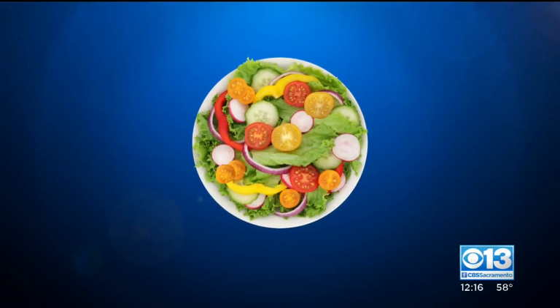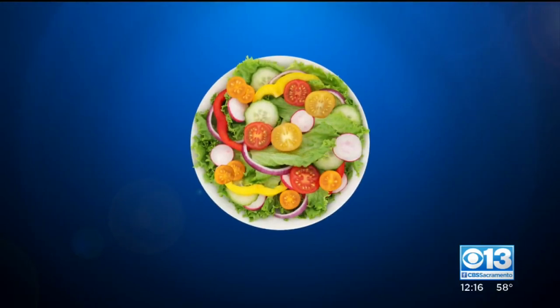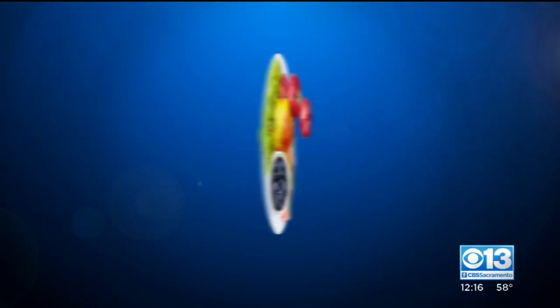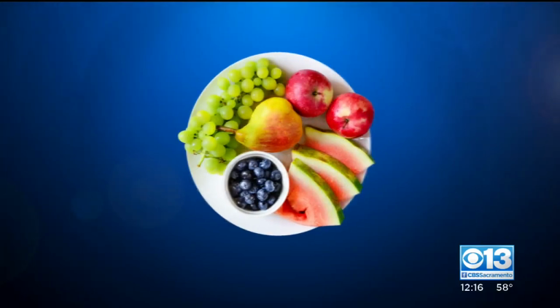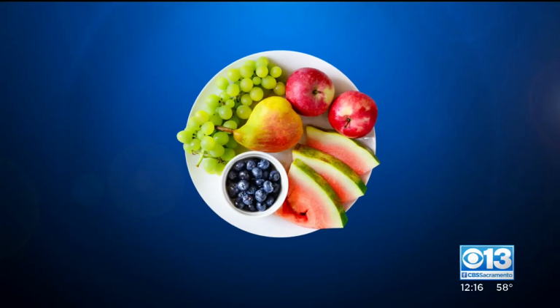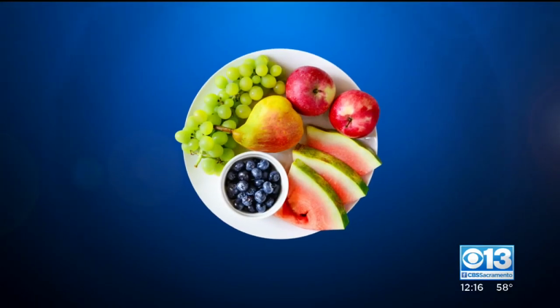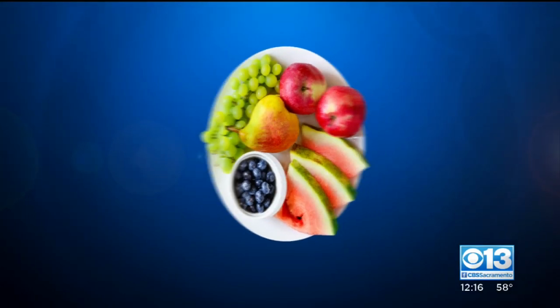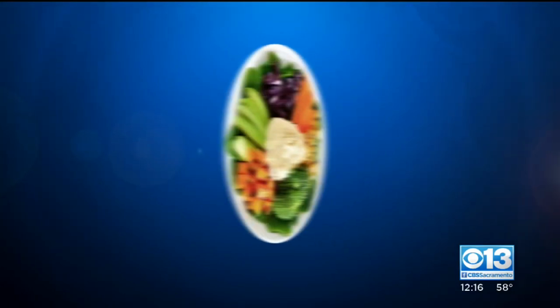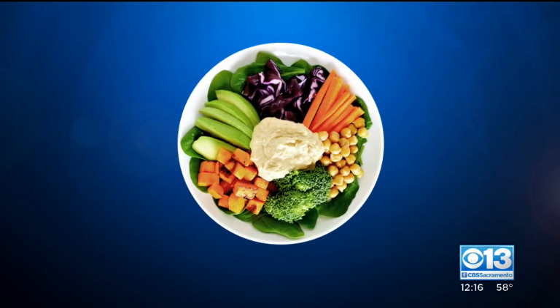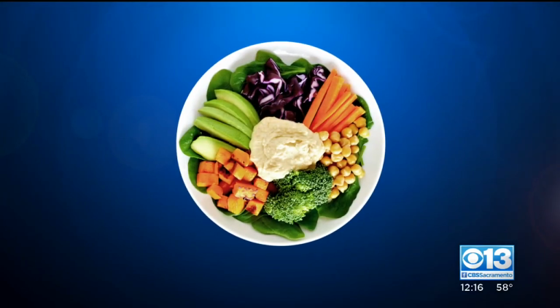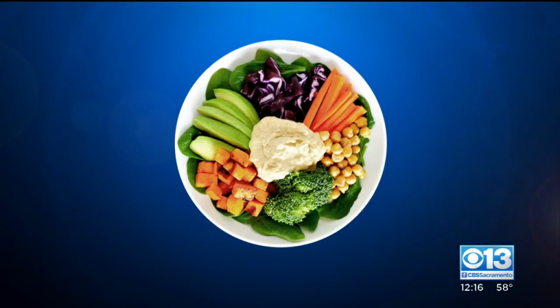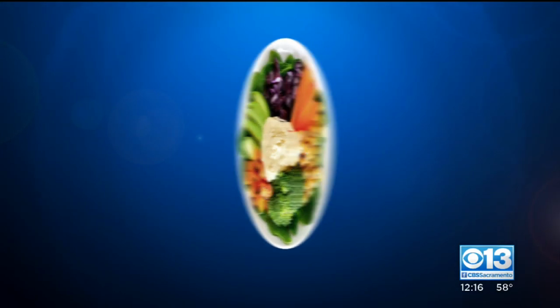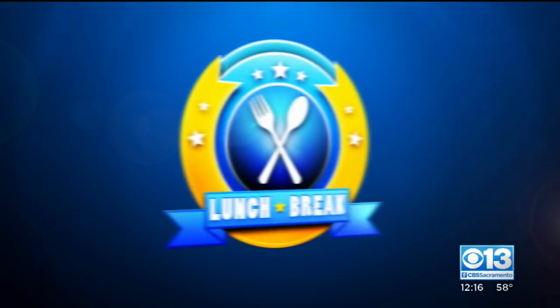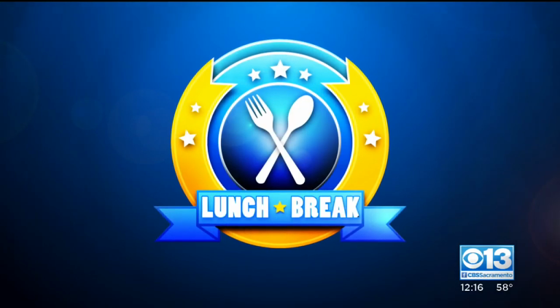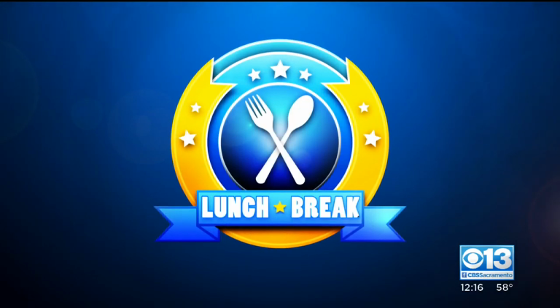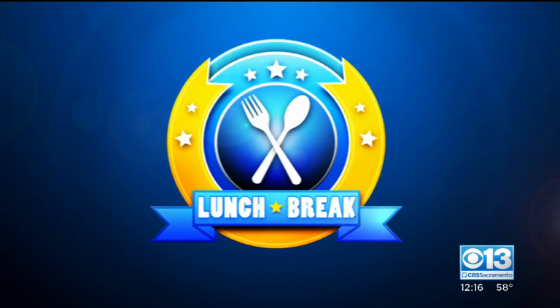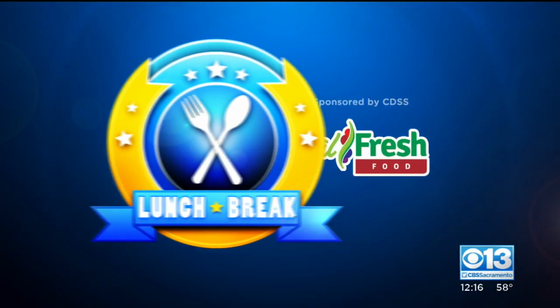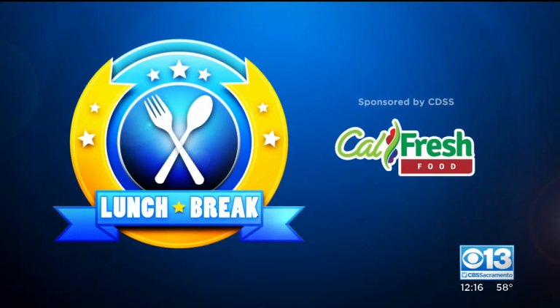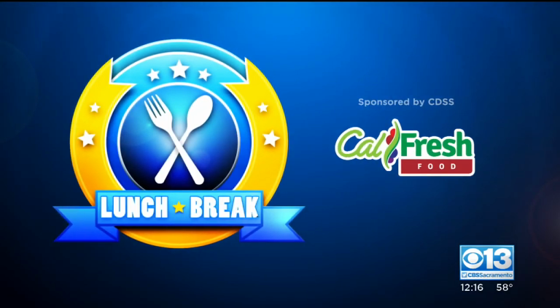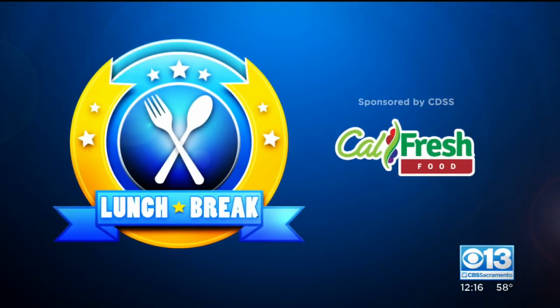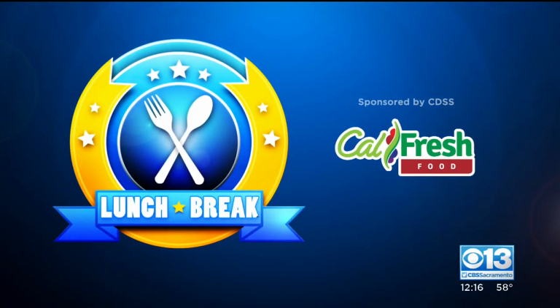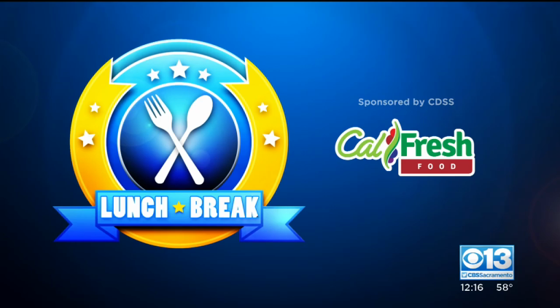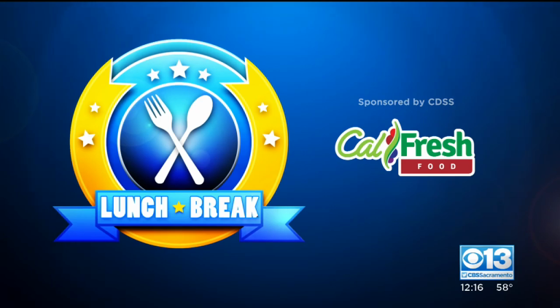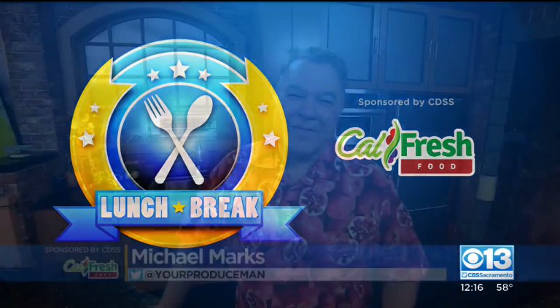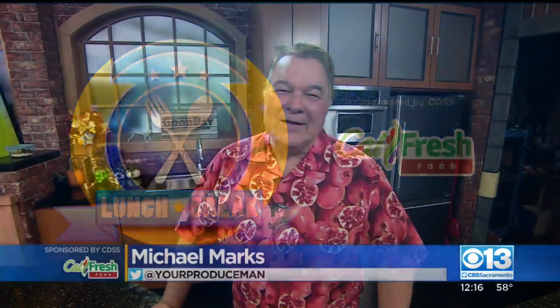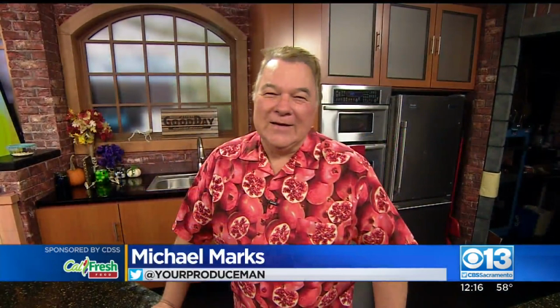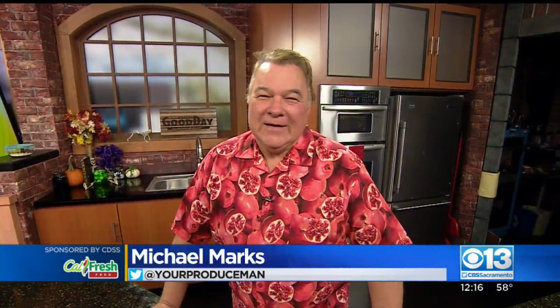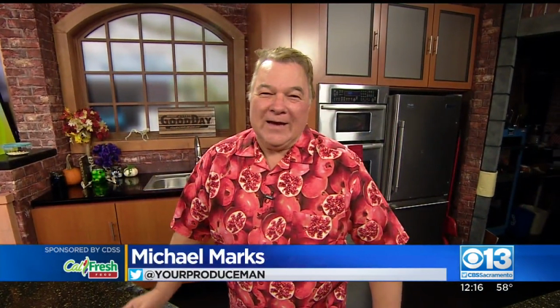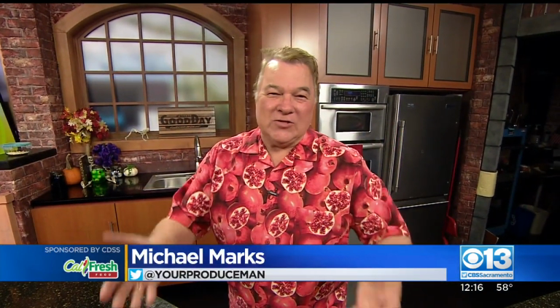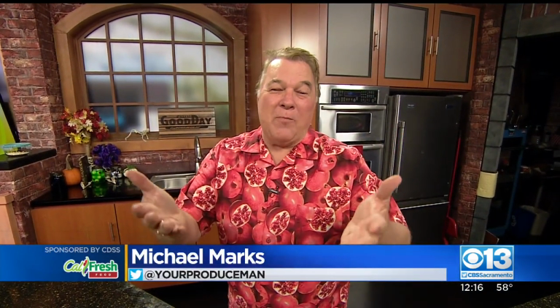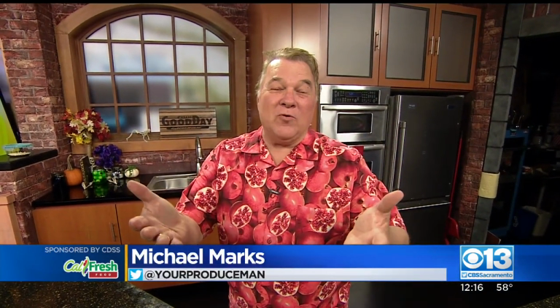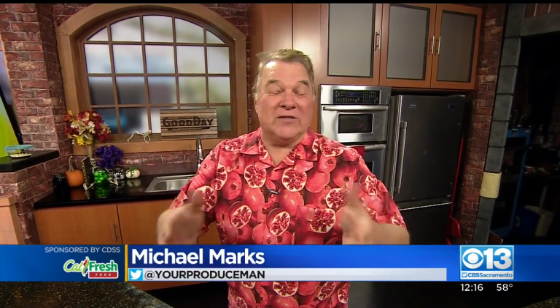Time for your lunch break. Produce man Michael Marks is here with the lowdown on pomegranates. Let's talk pomegranates.